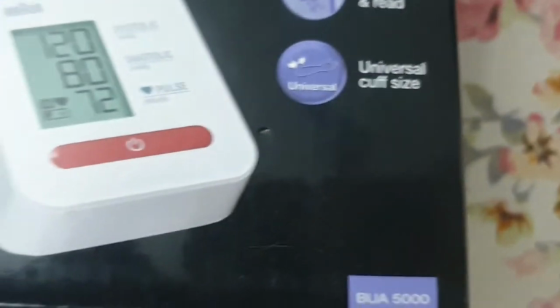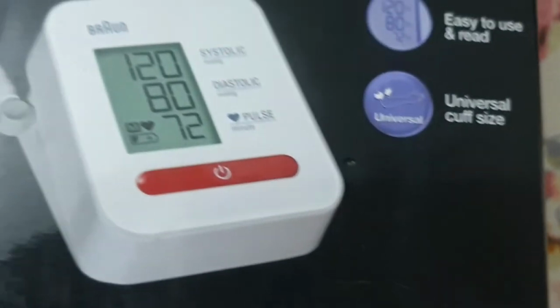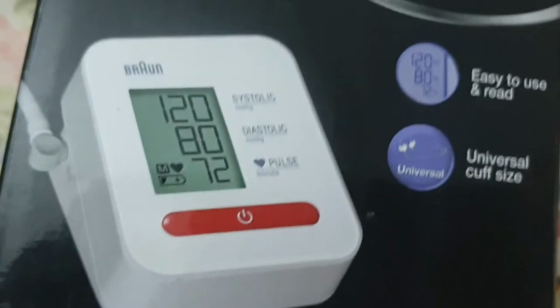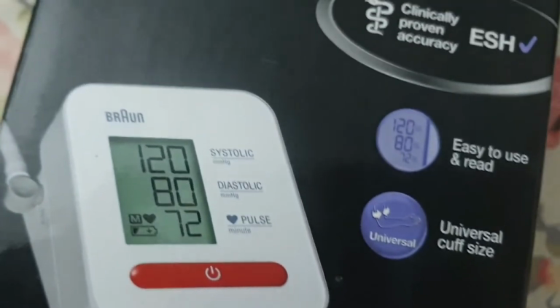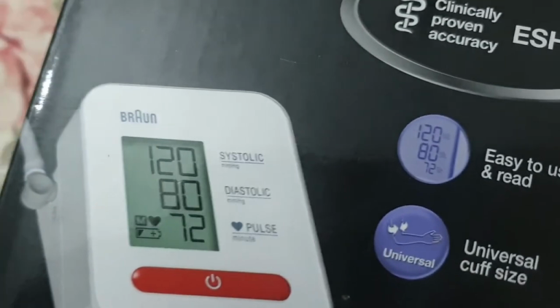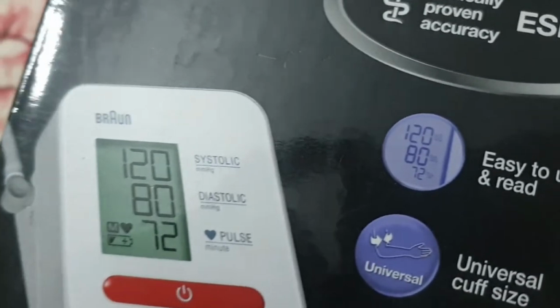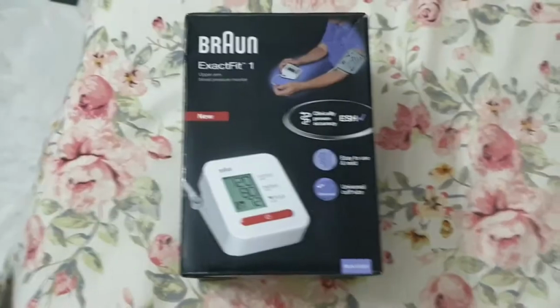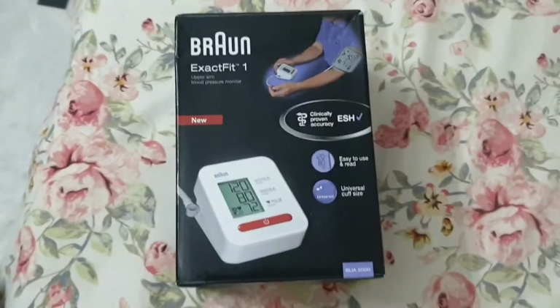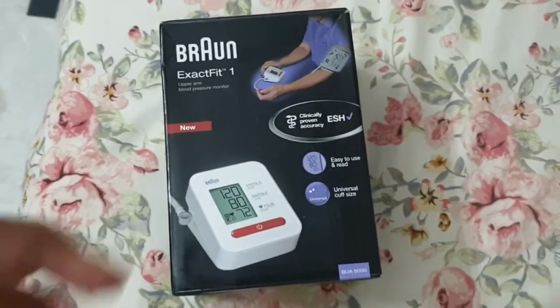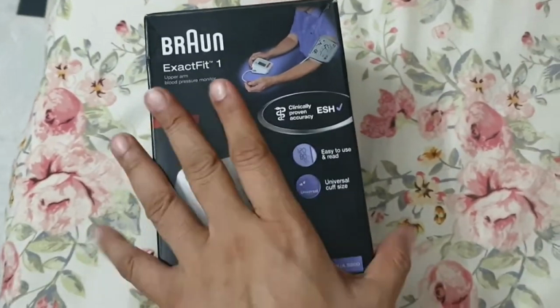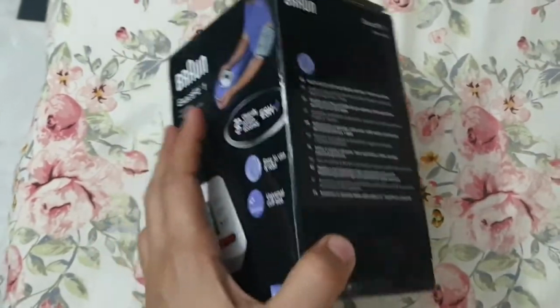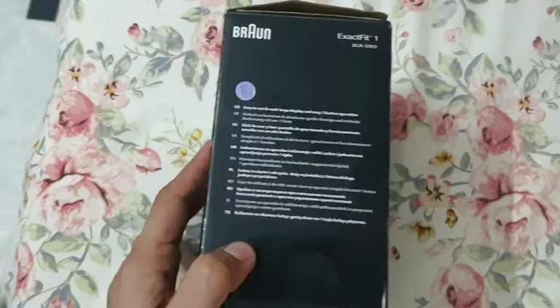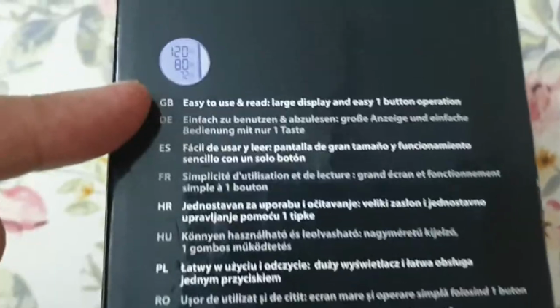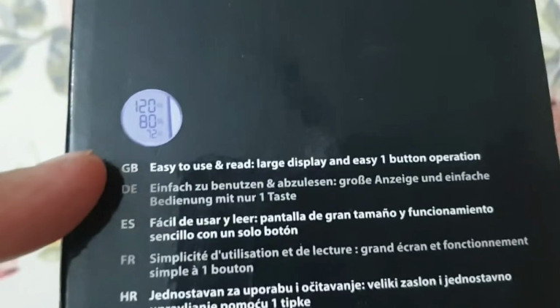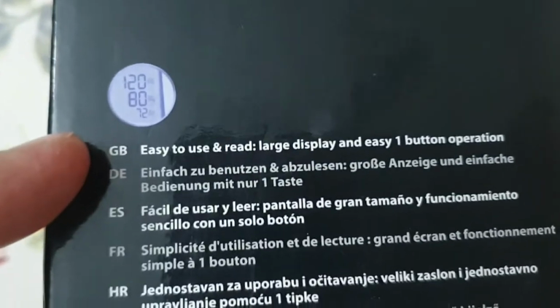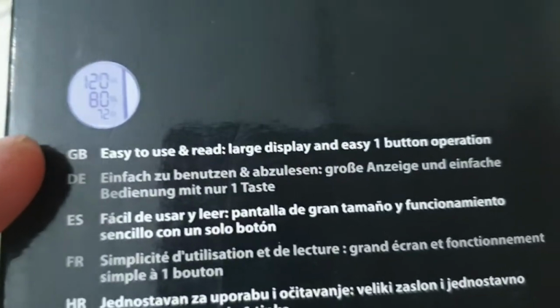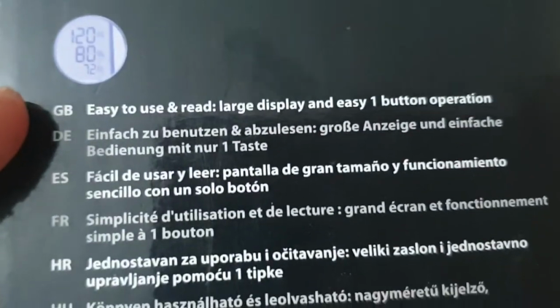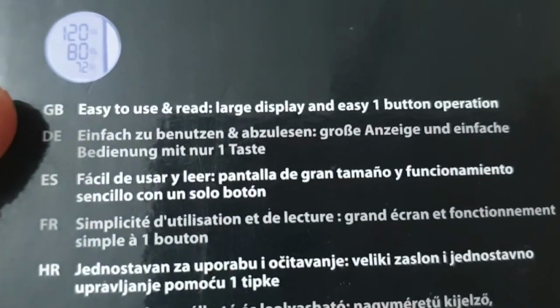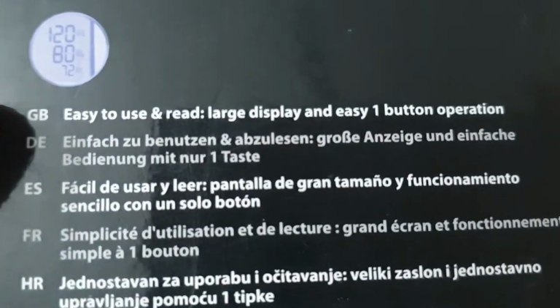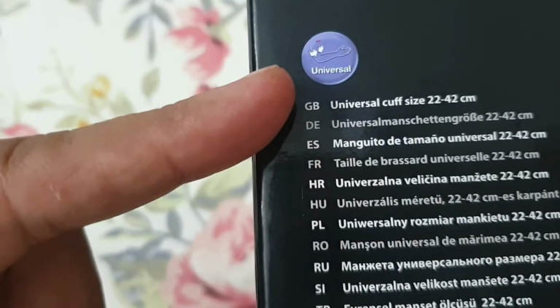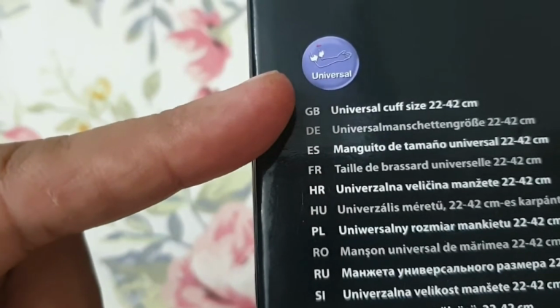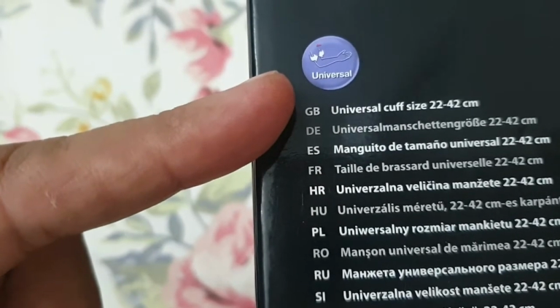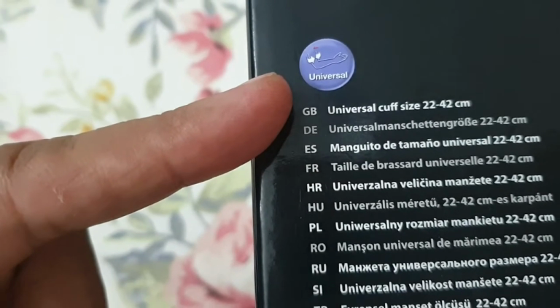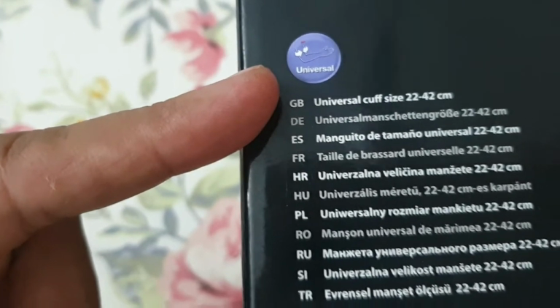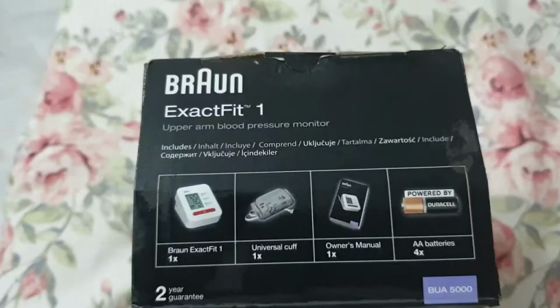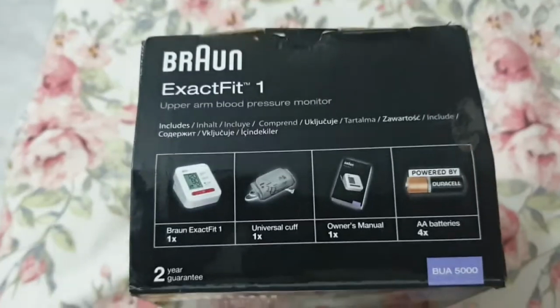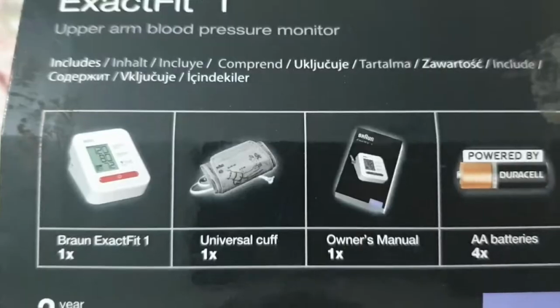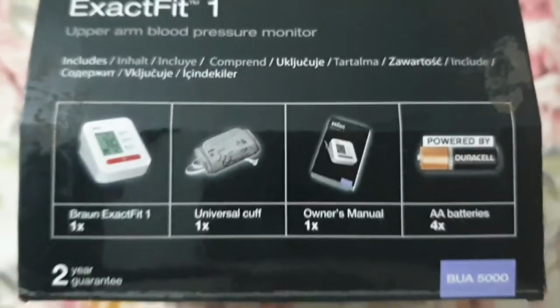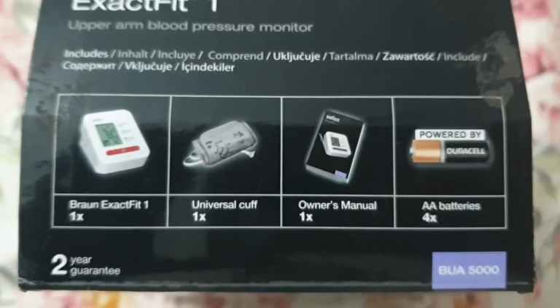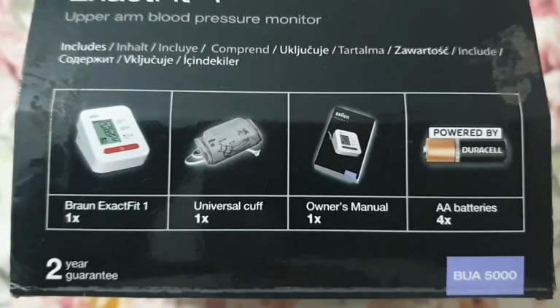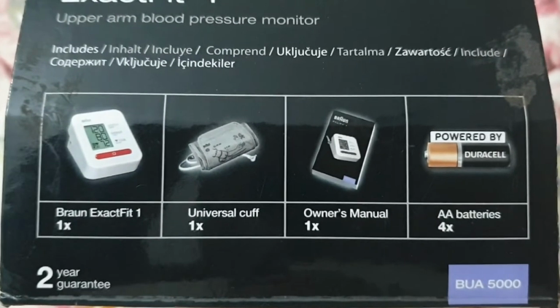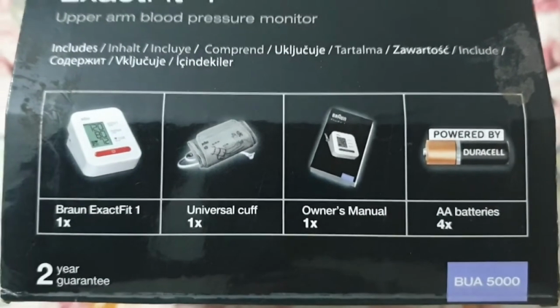It is easy to use, universal handcuff size, monitor front view. It's easy to display, one button operation. And the belt or cuff is suitable for every size.